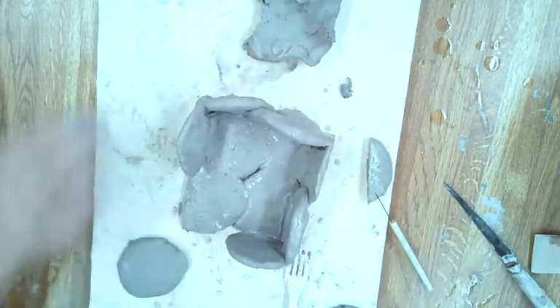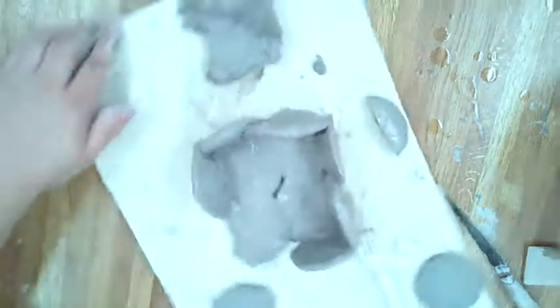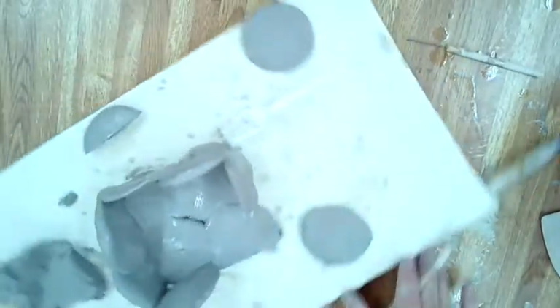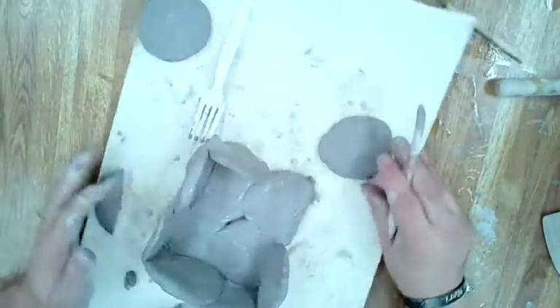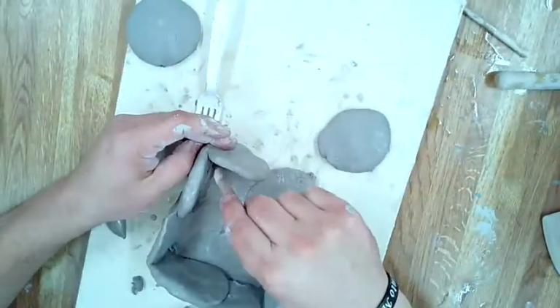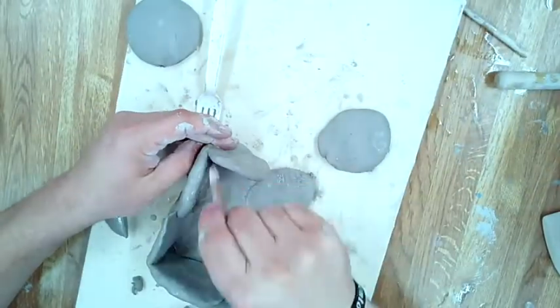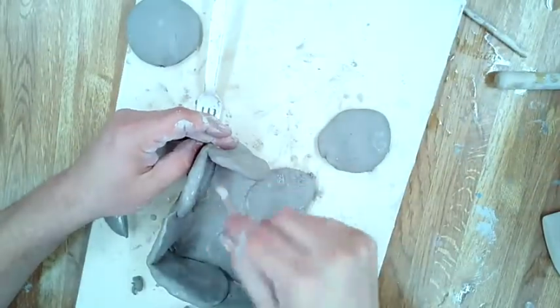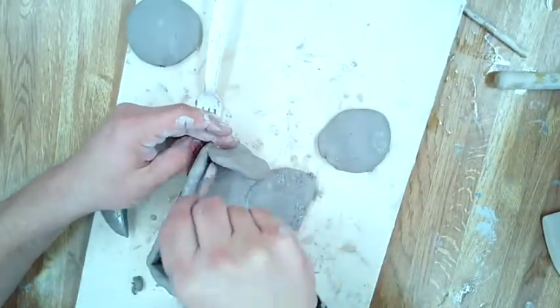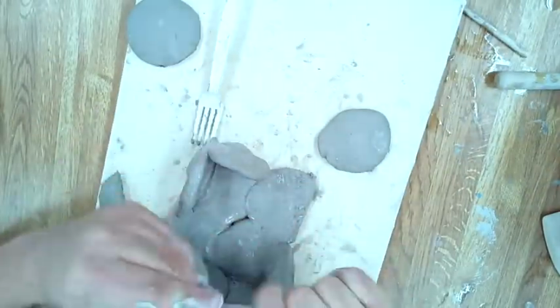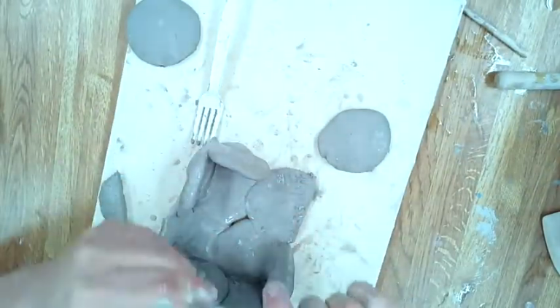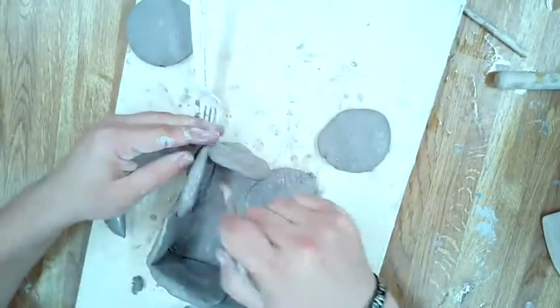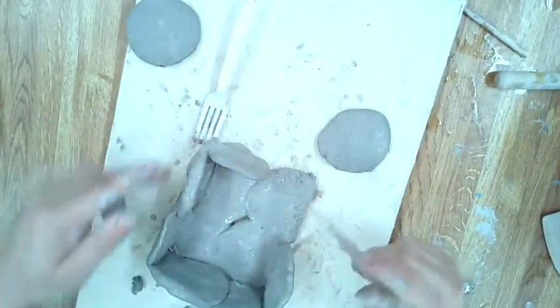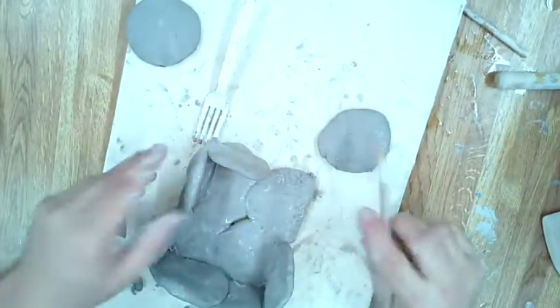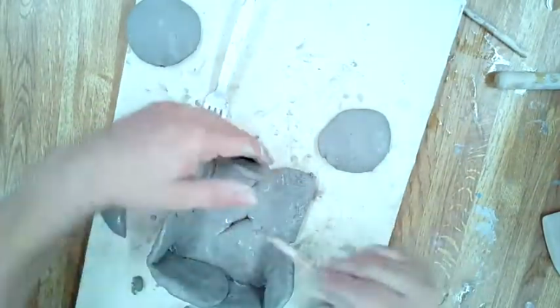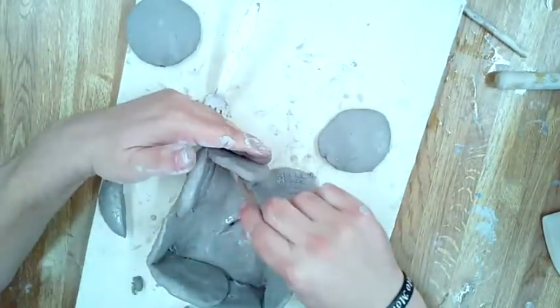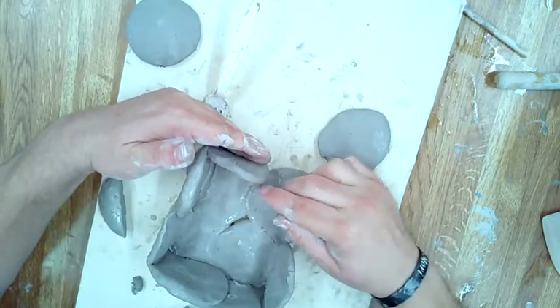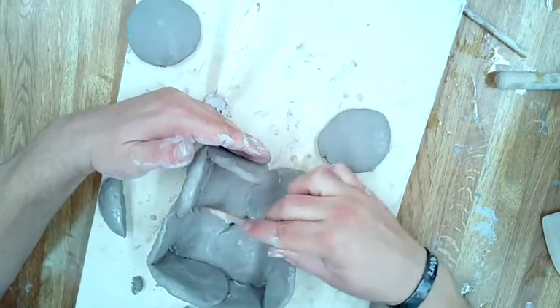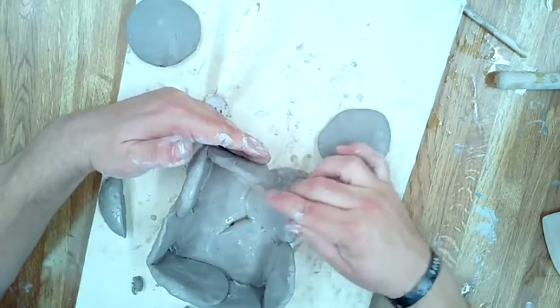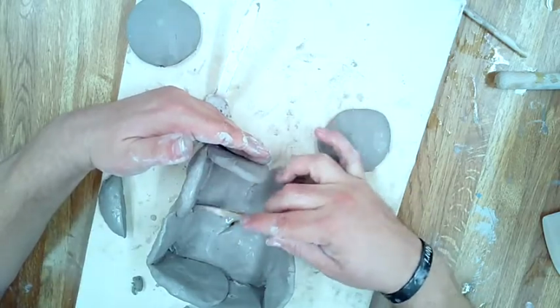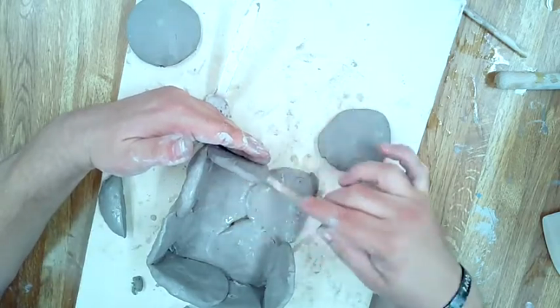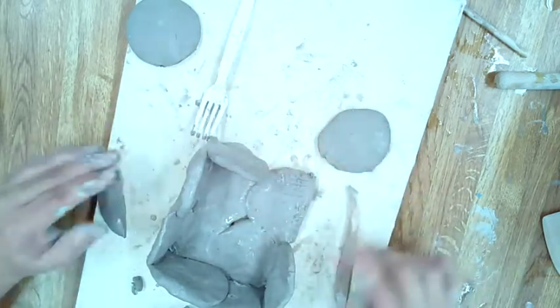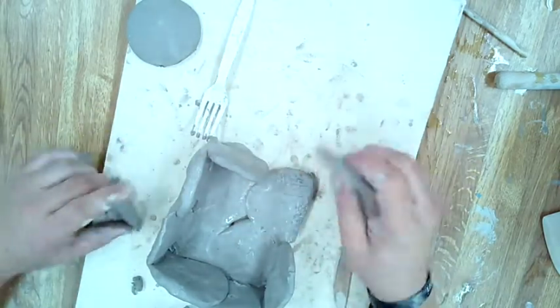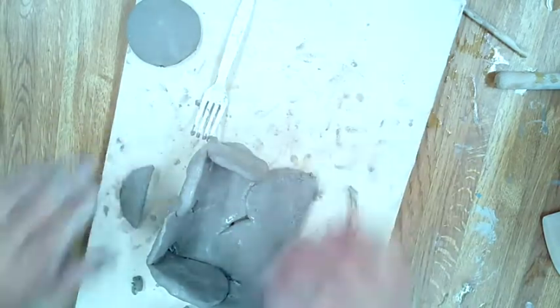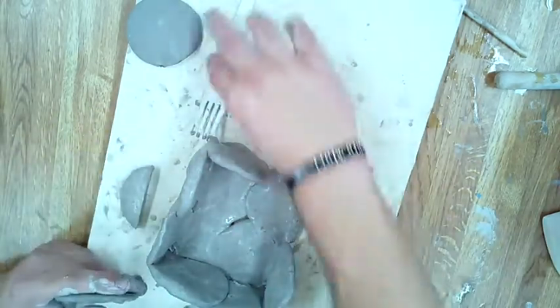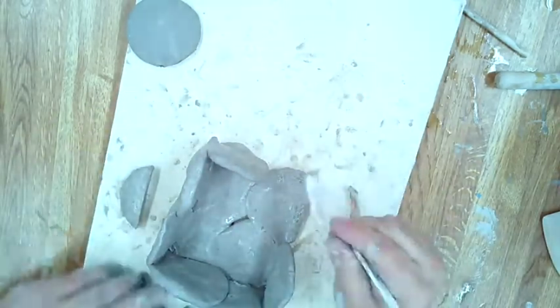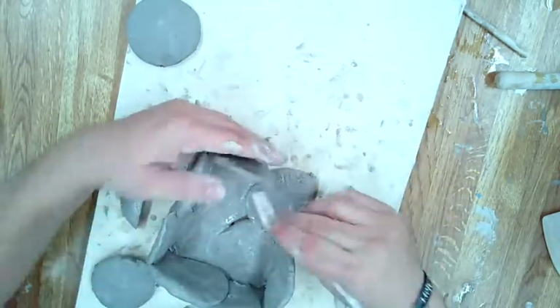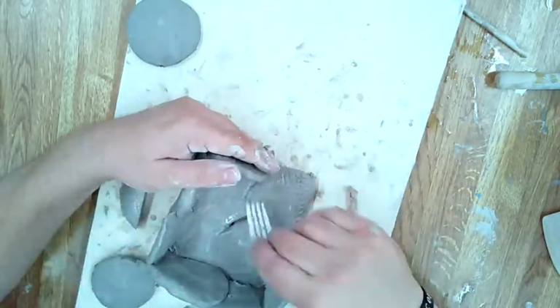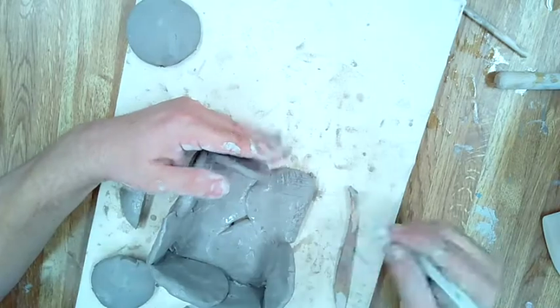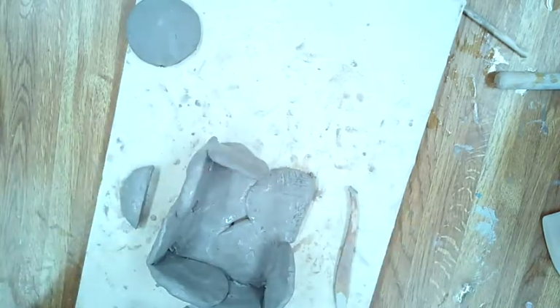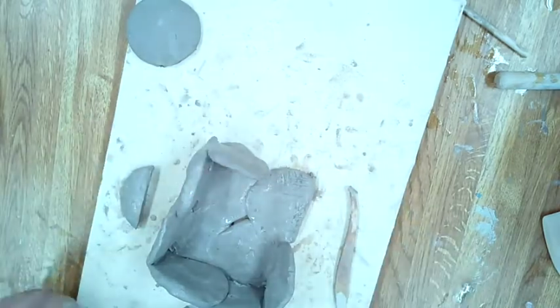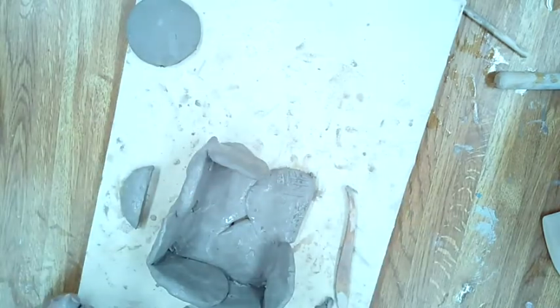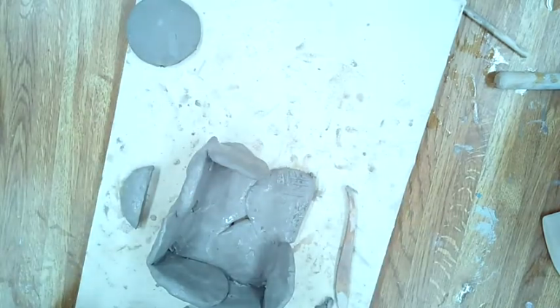Clay is kind of like an experiment each and every time — you never fully know how it ends. You have a best educated guess, but there are a lot of possibilities. A lot of things can go wrong, and a lot of things can go right.